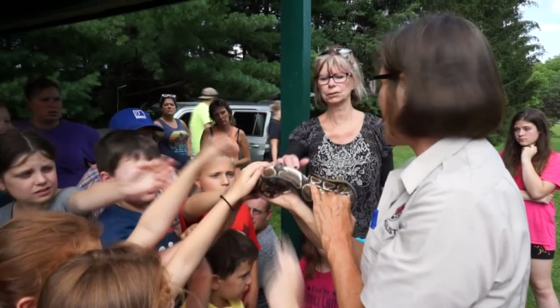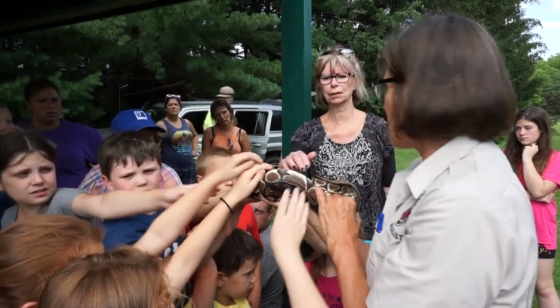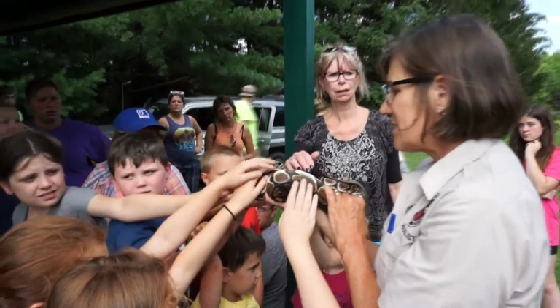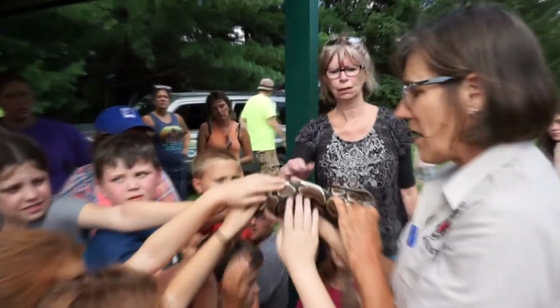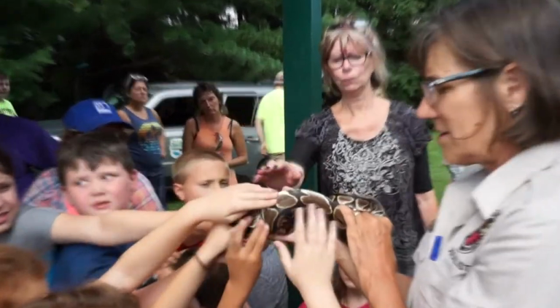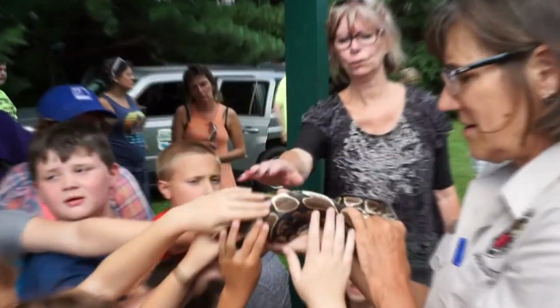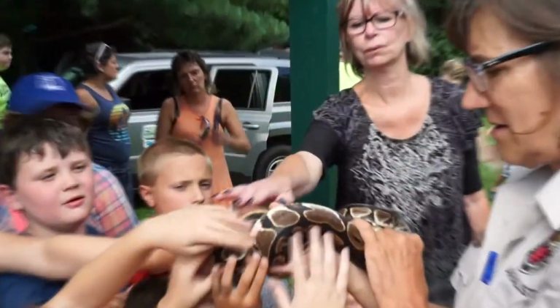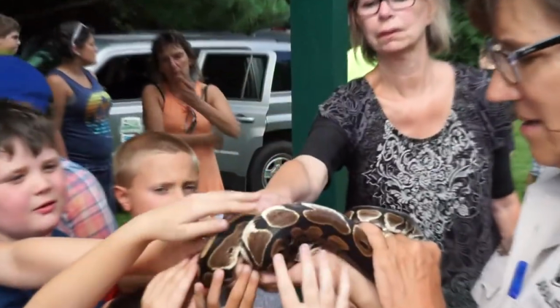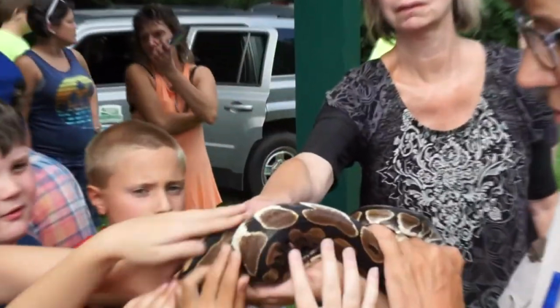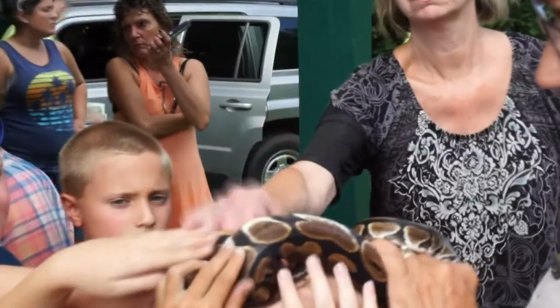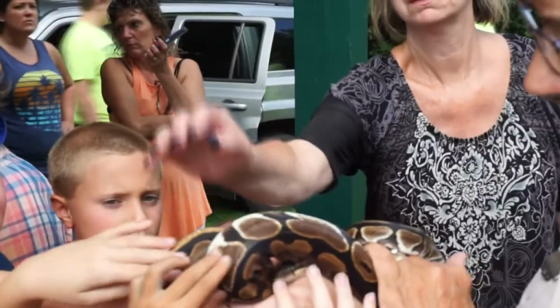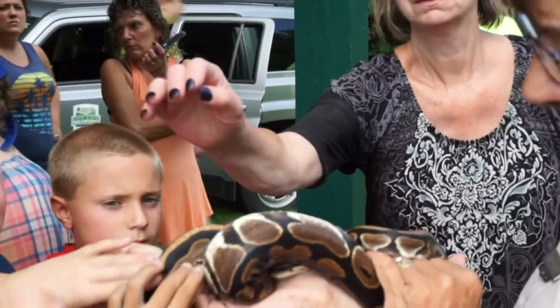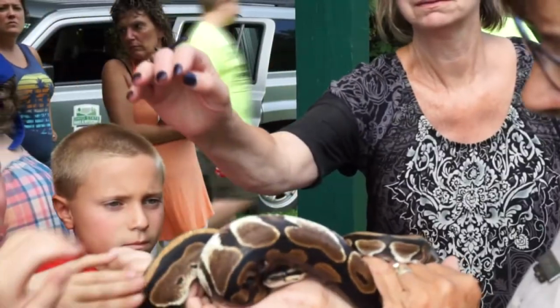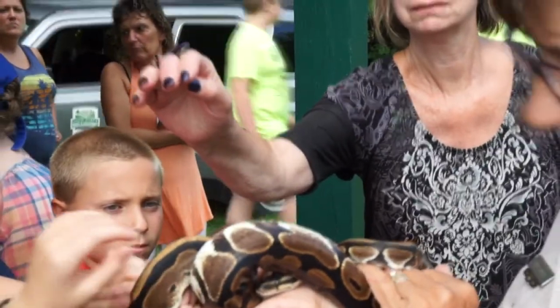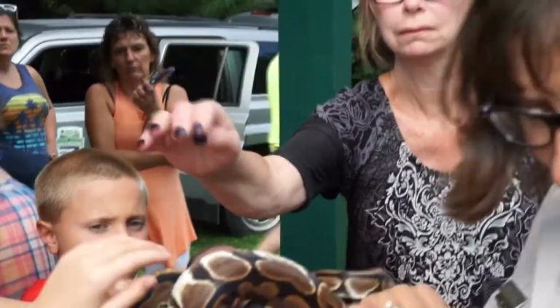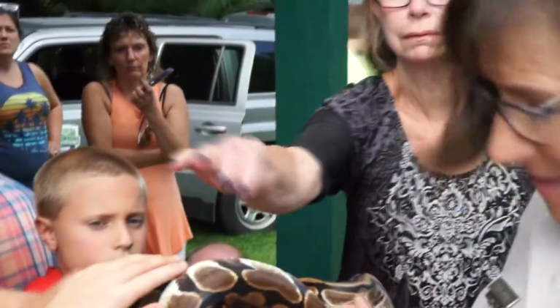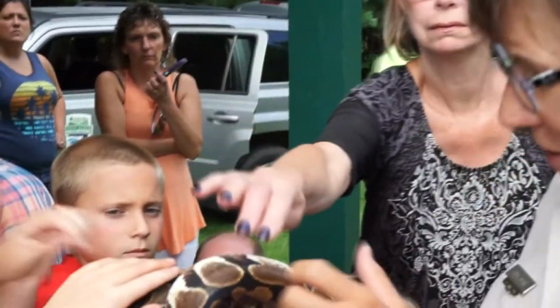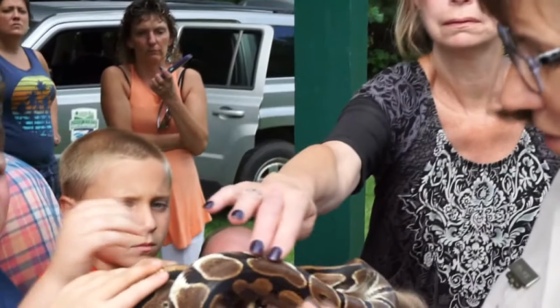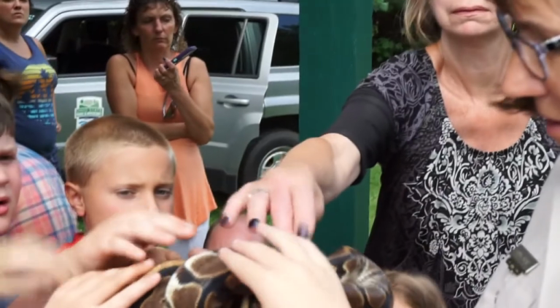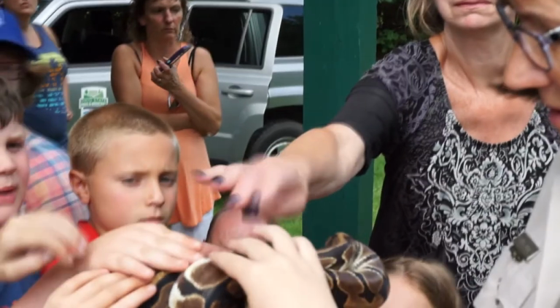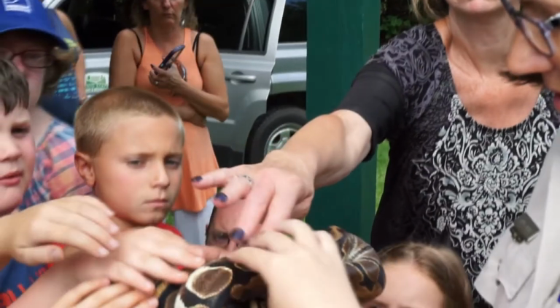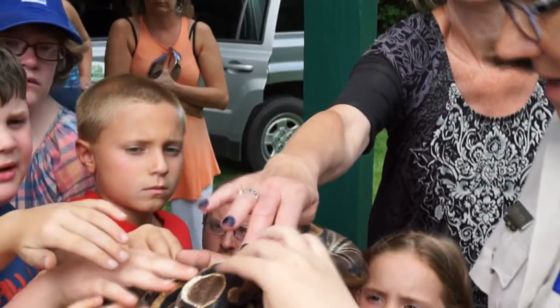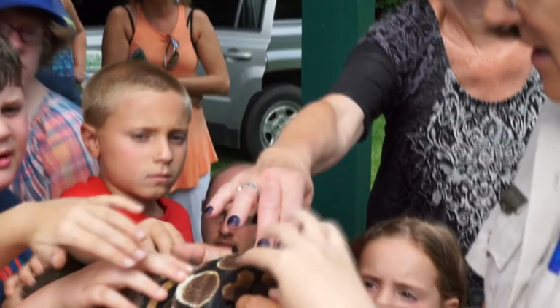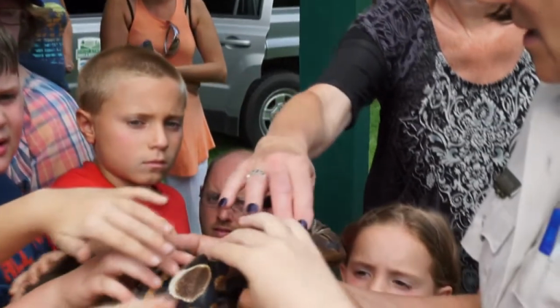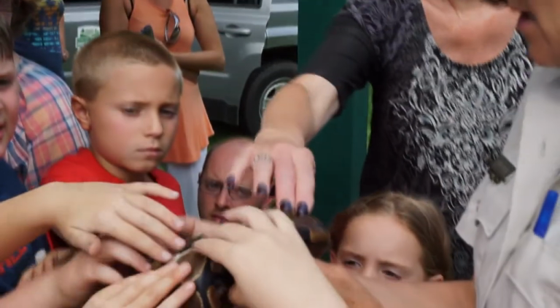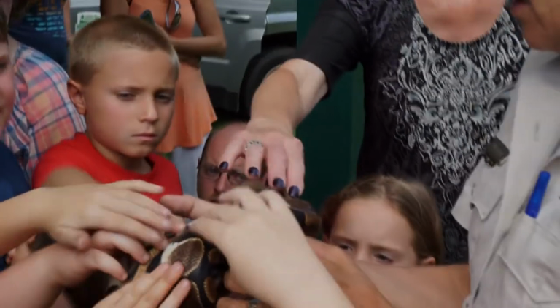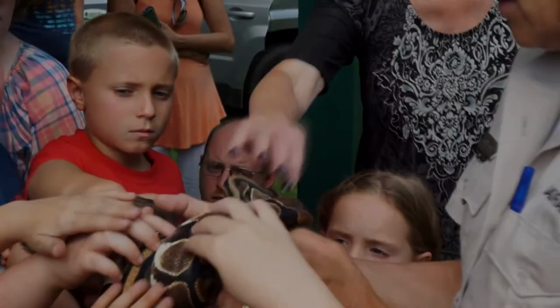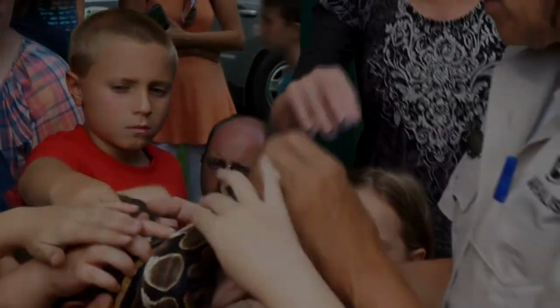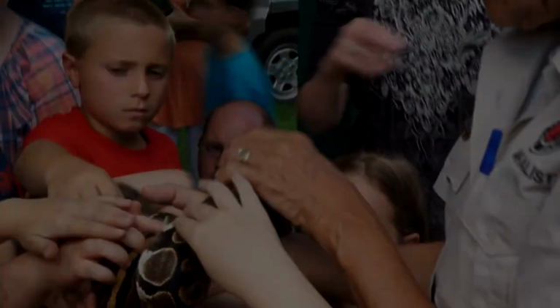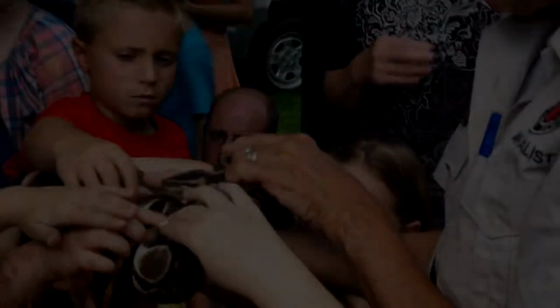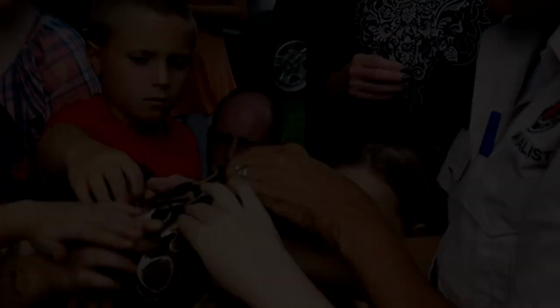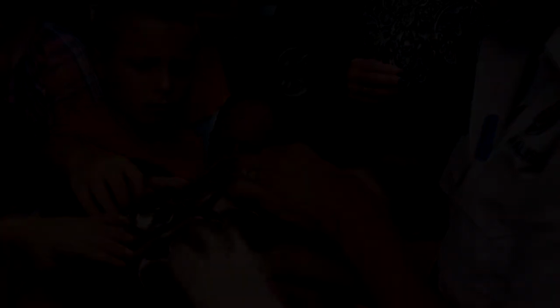This guy is pretty soft. Watch yourself by his face — you've got to be careful there. Is he soft, like your belly?